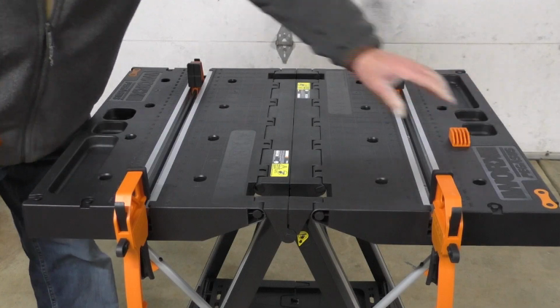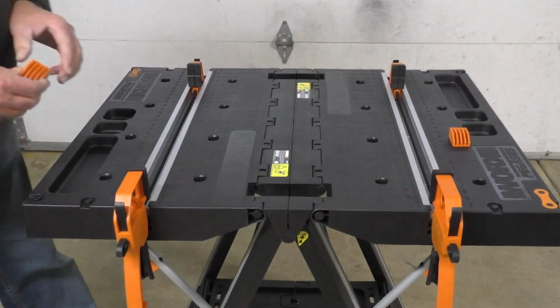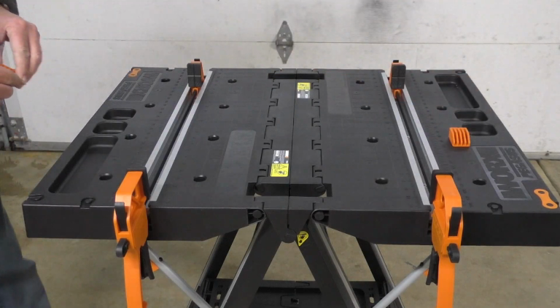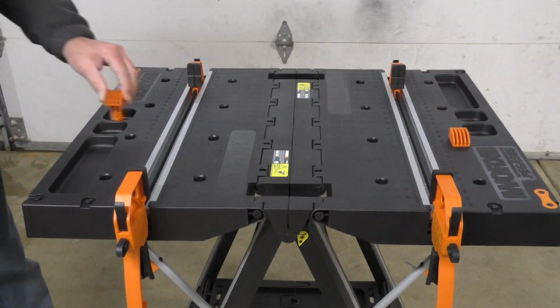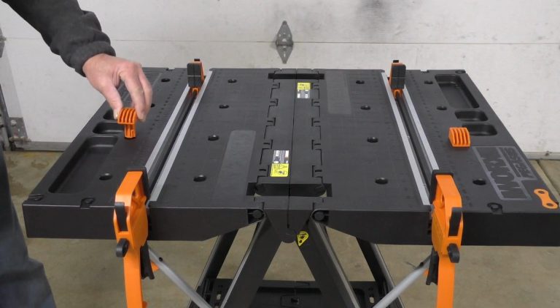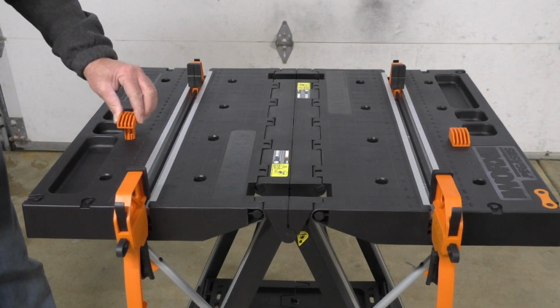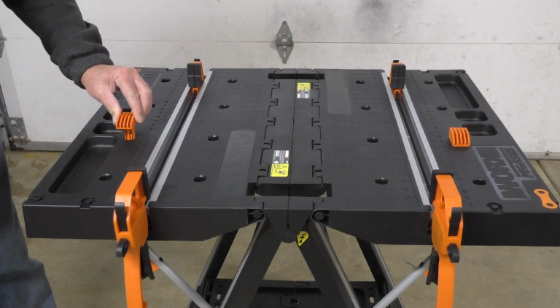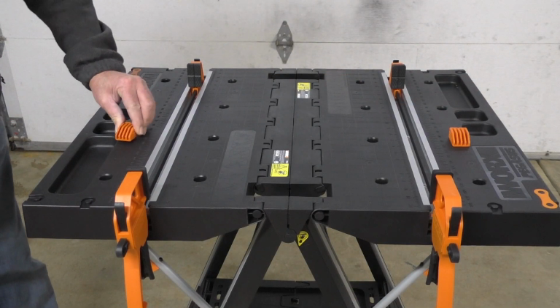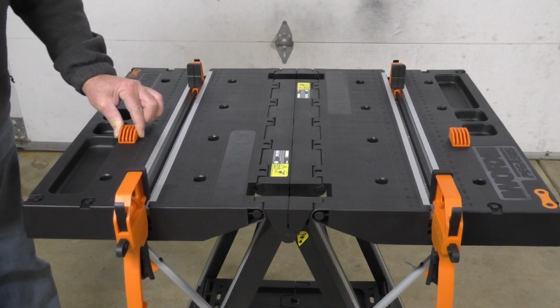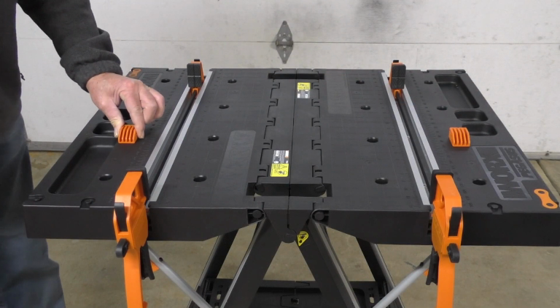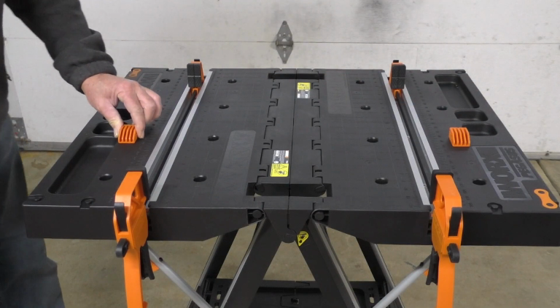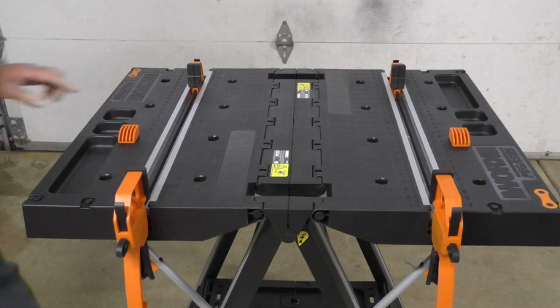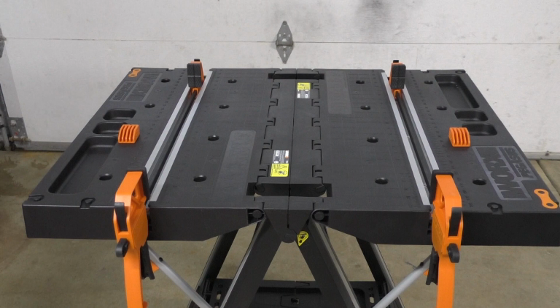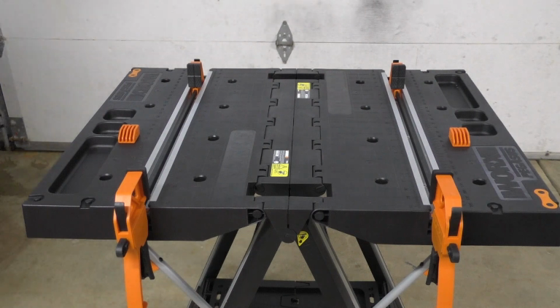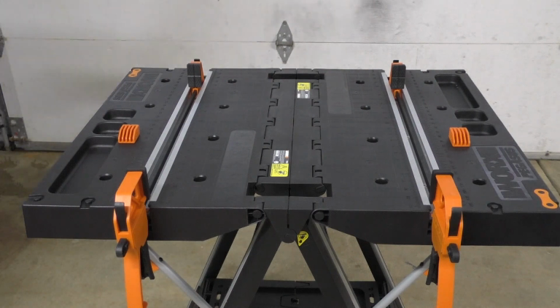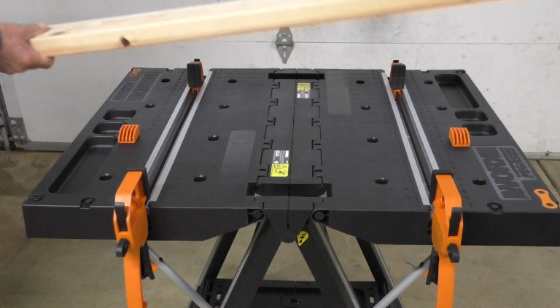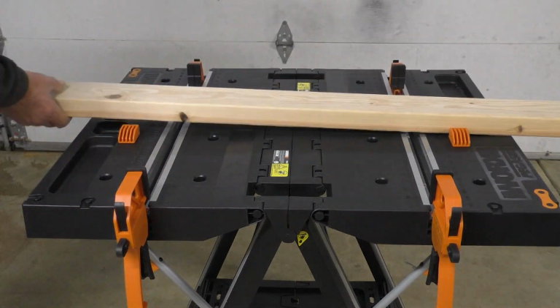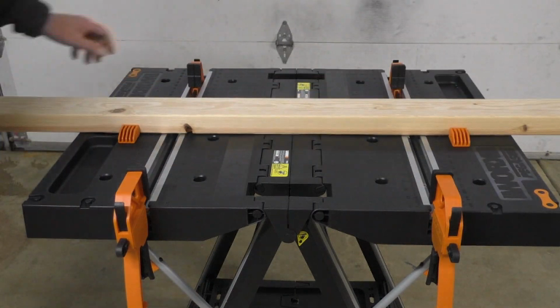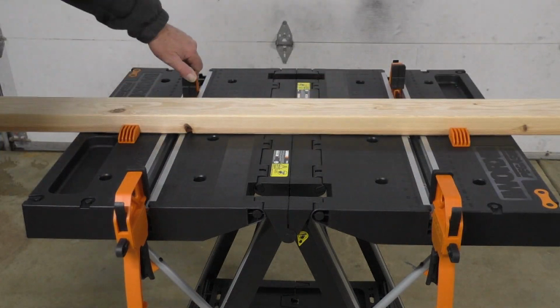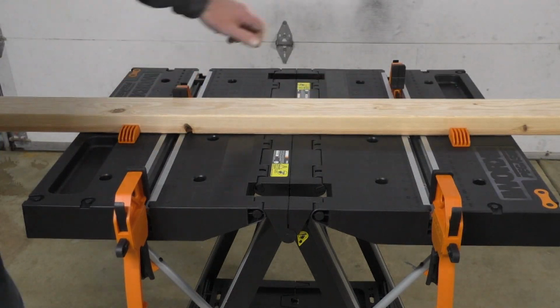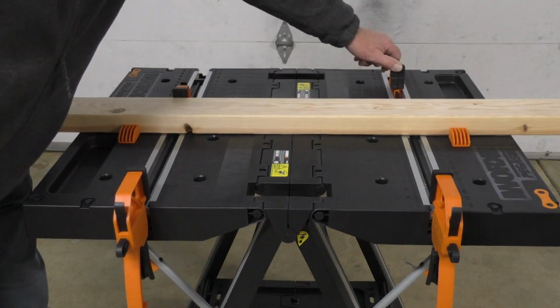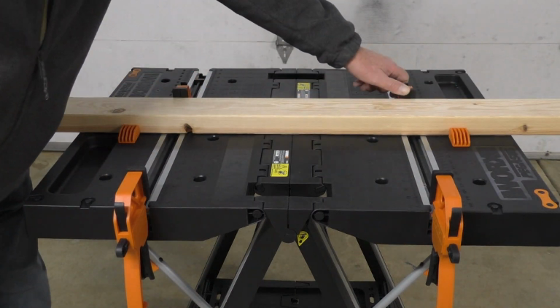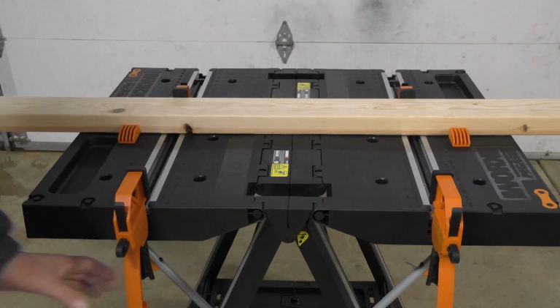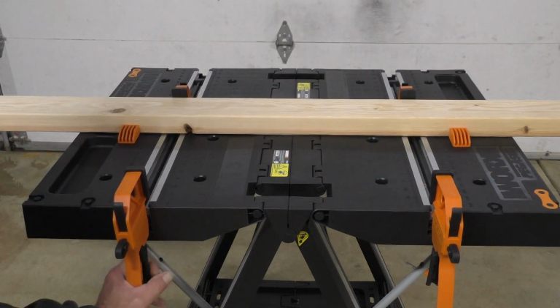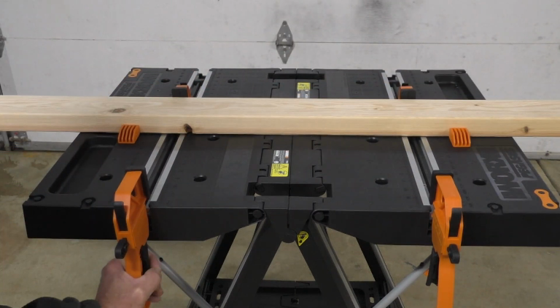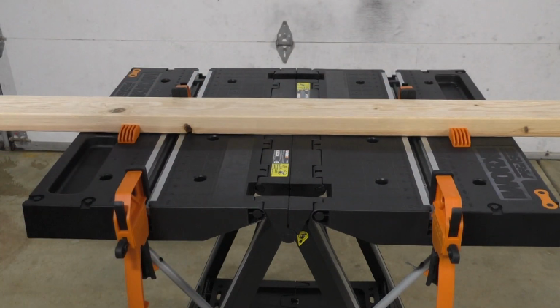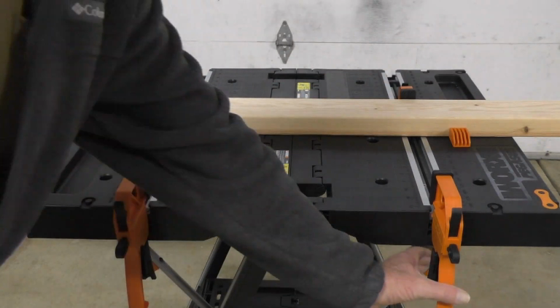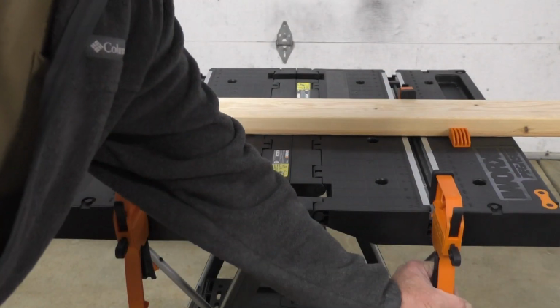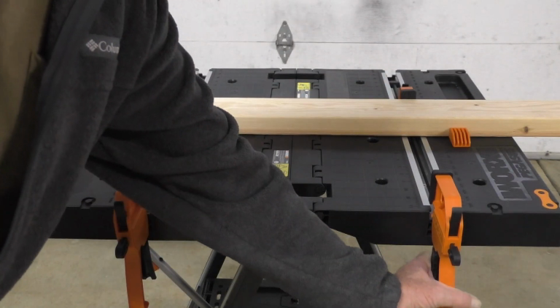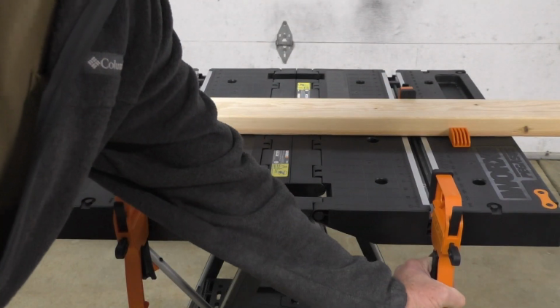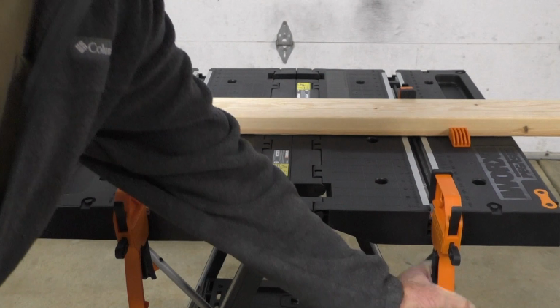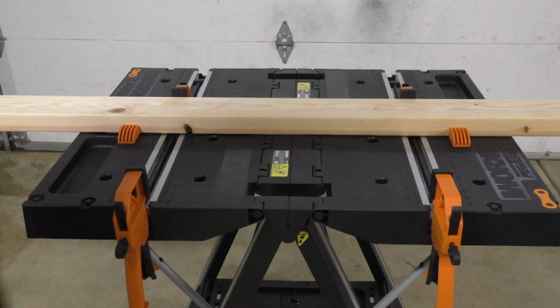The table also comes with four clamping dogs. If I want to secure a piece of lumber to the table I can use two clamping dogs with the quick clamps.